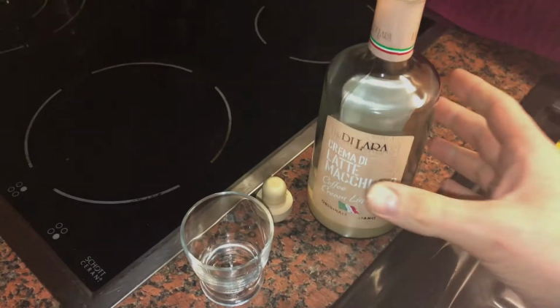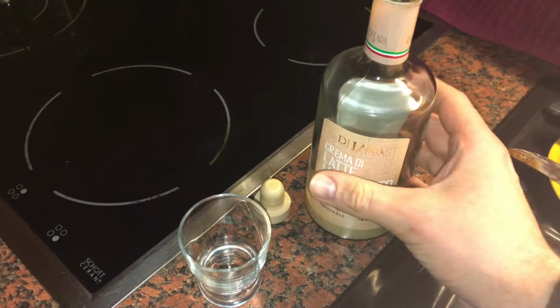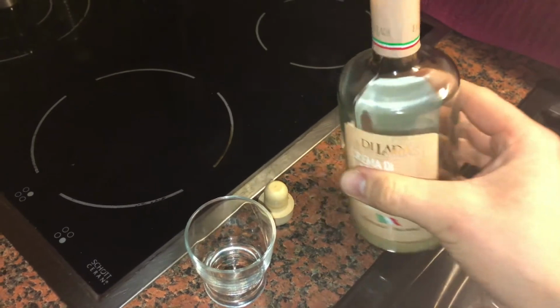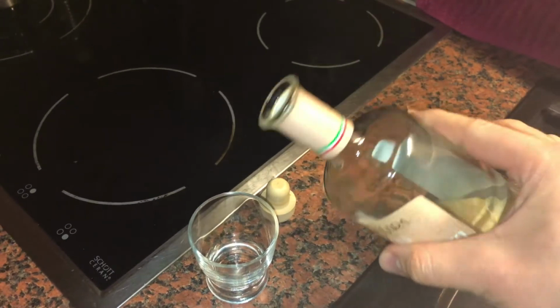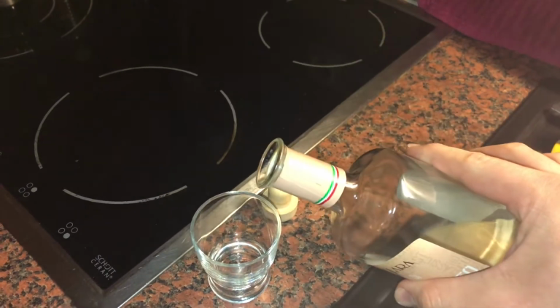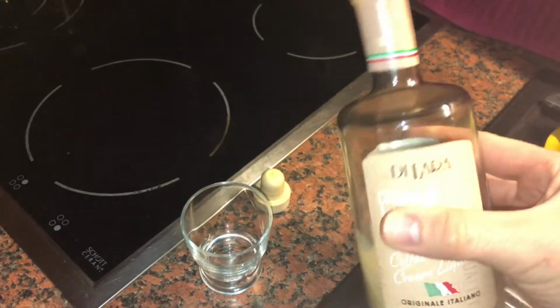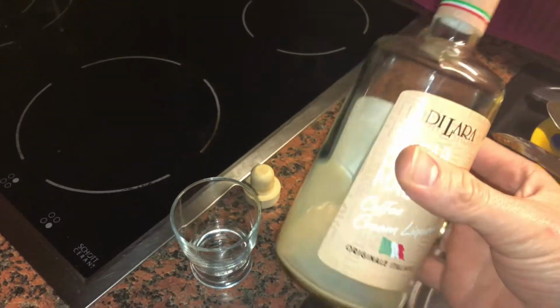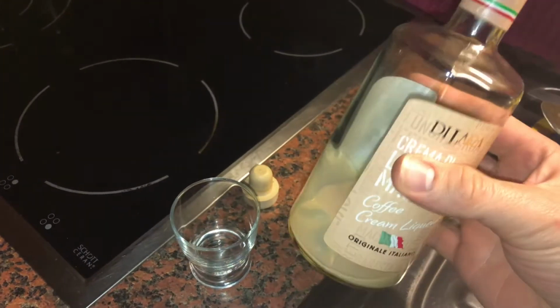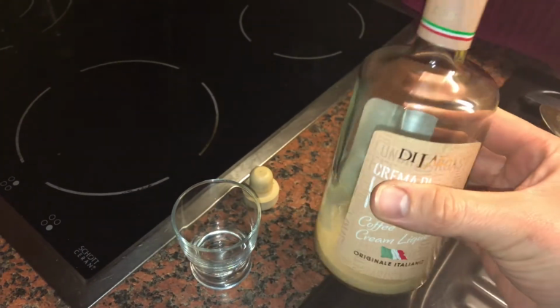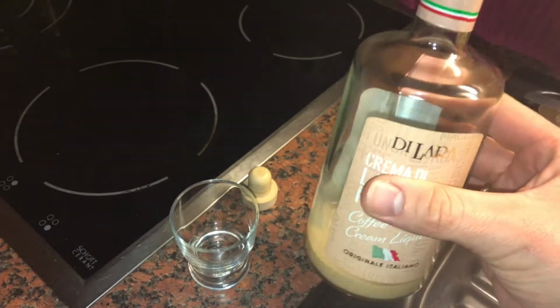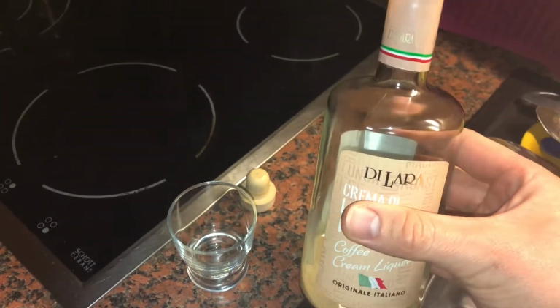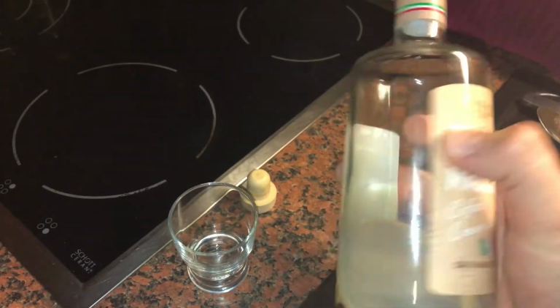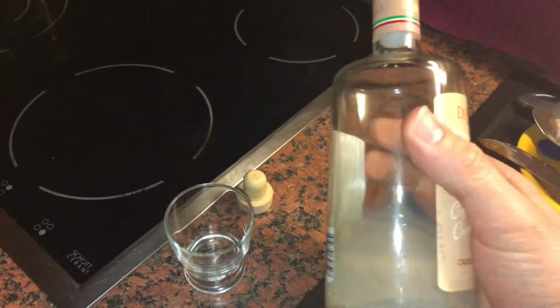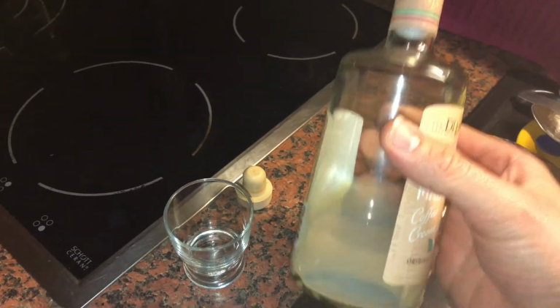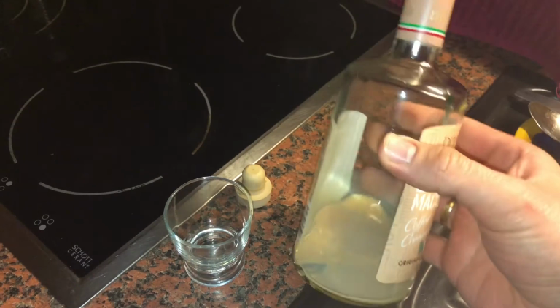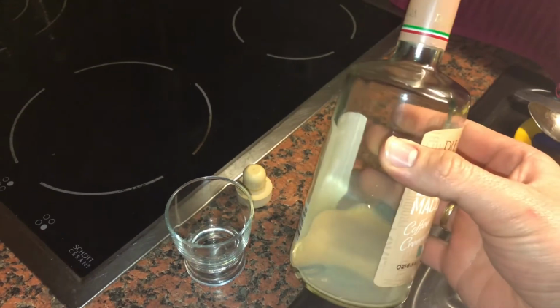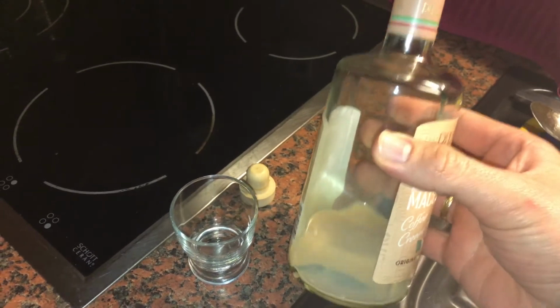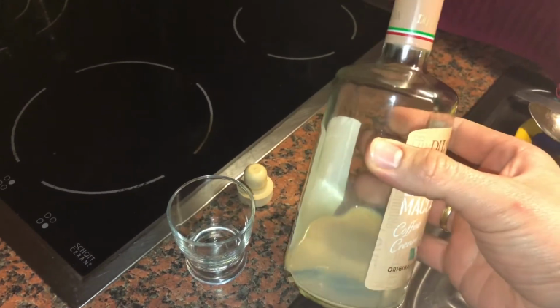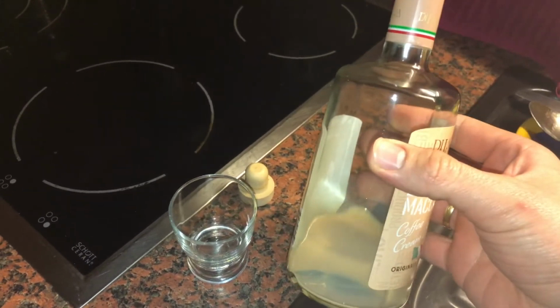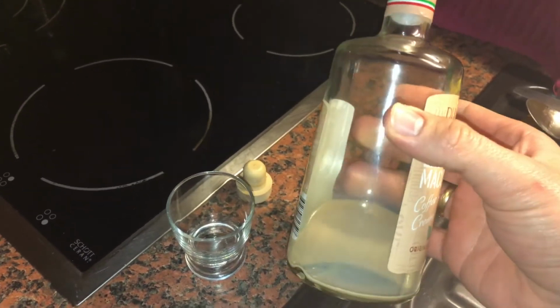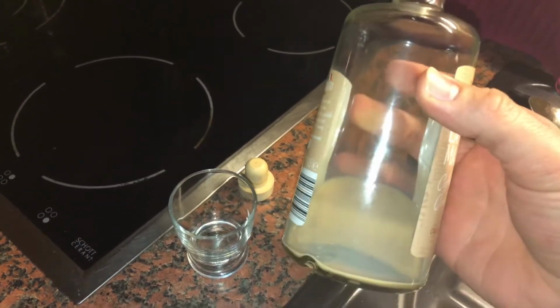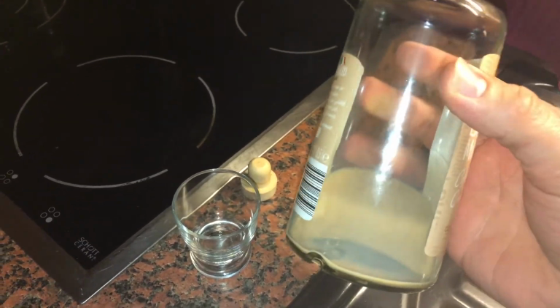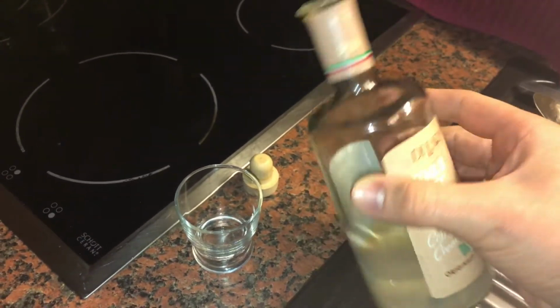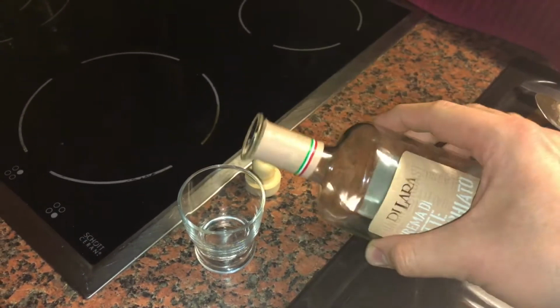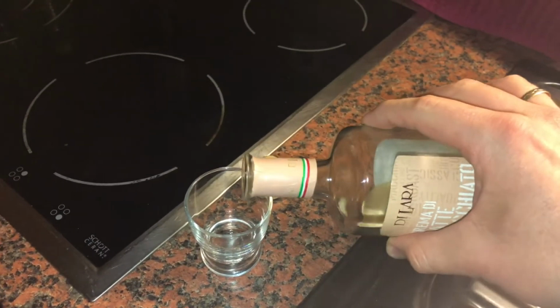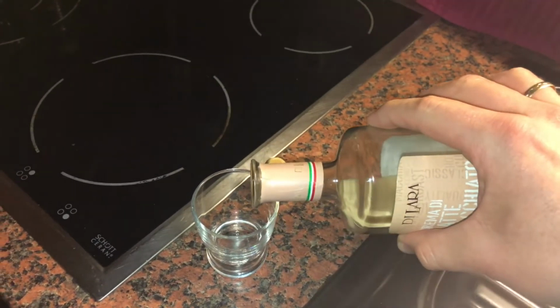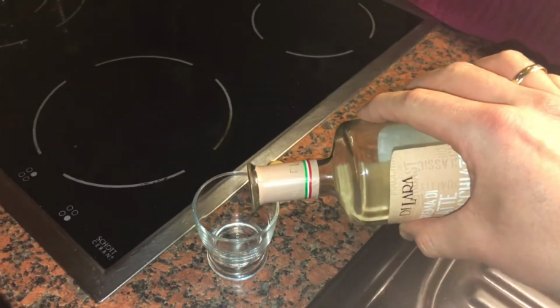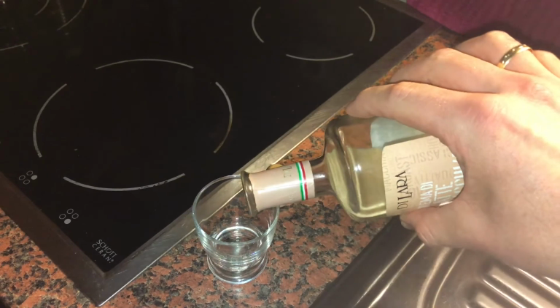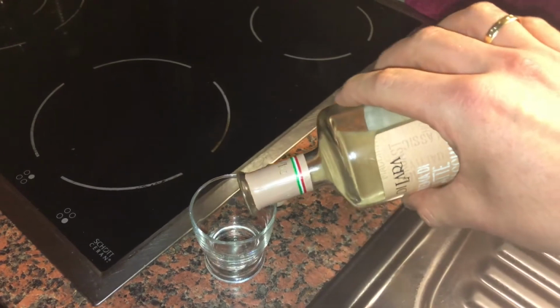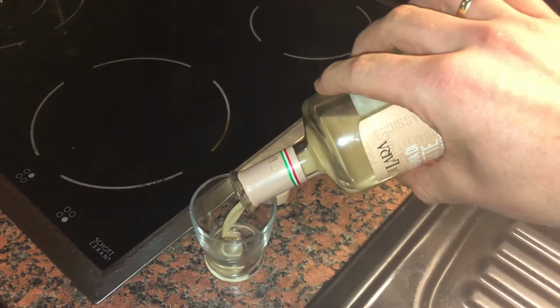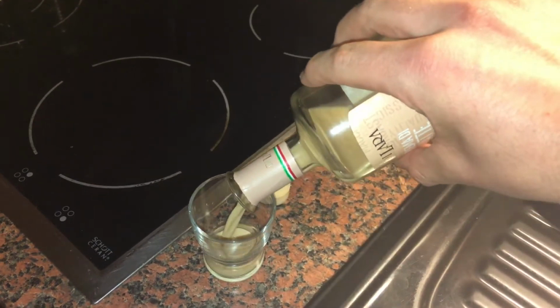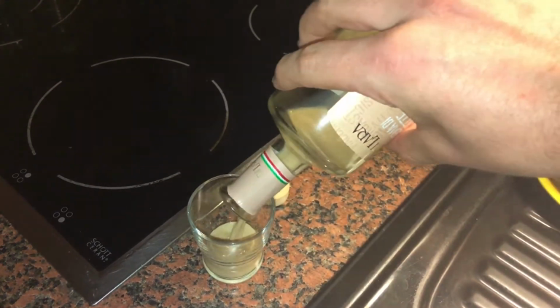Hello! Today I'm going to show you how to extract the residual of a liquid inside a bottle. Yeah, everyone knows it.